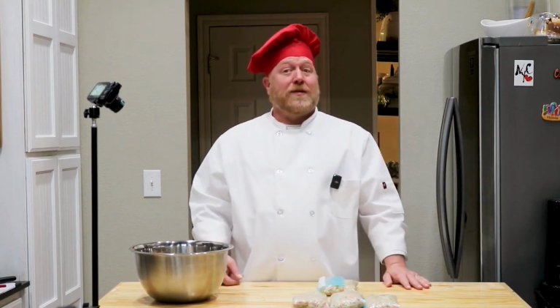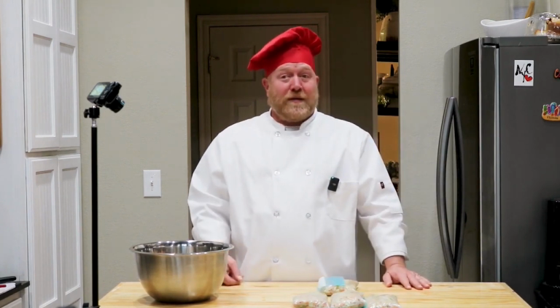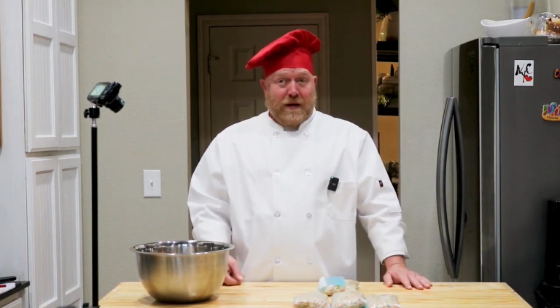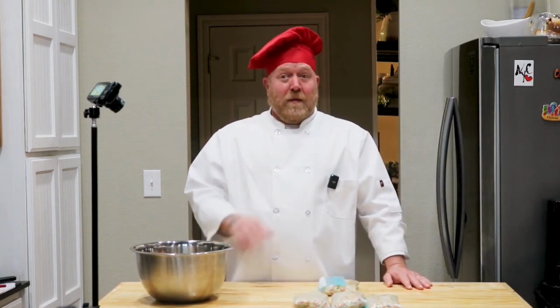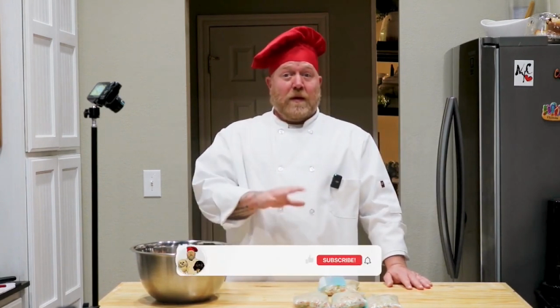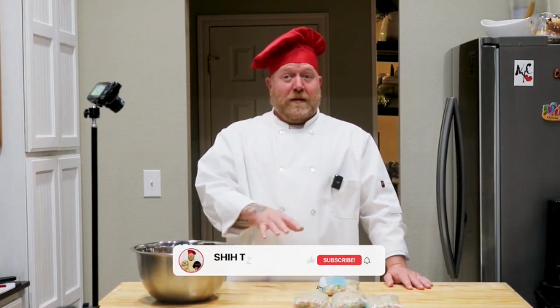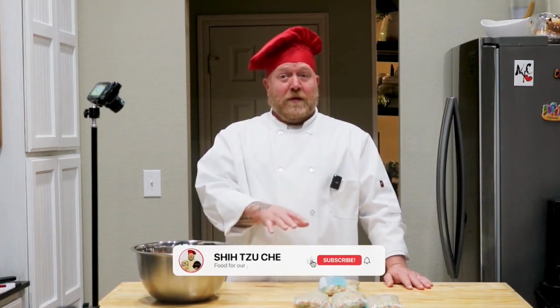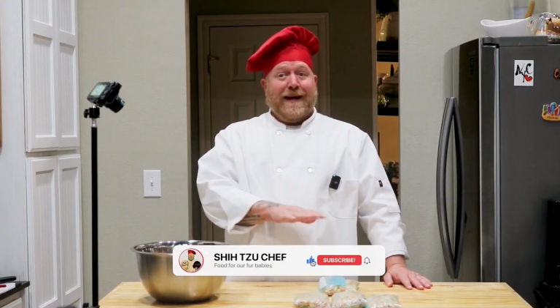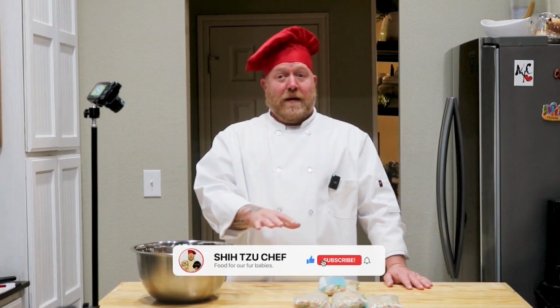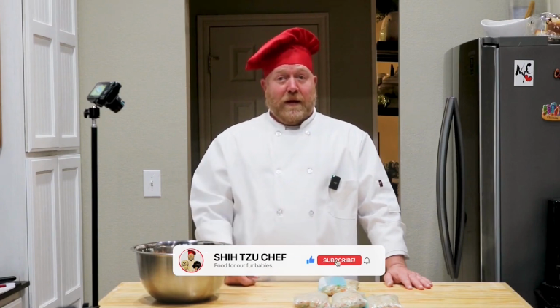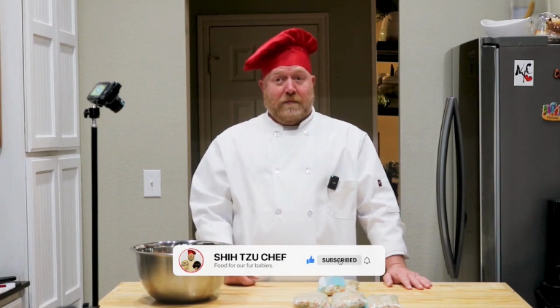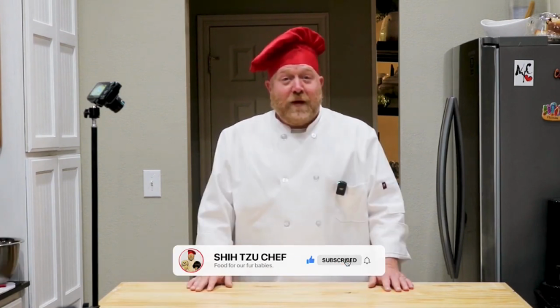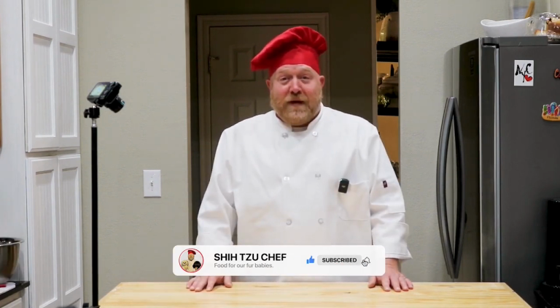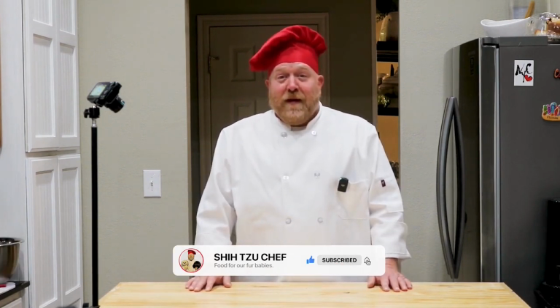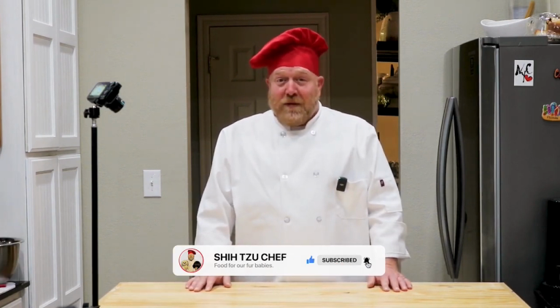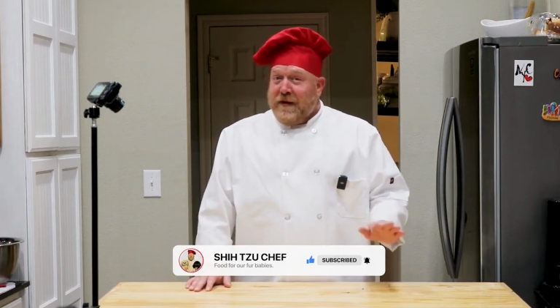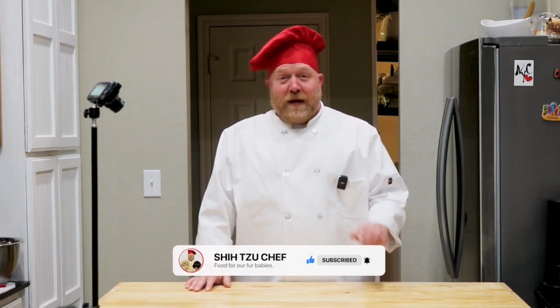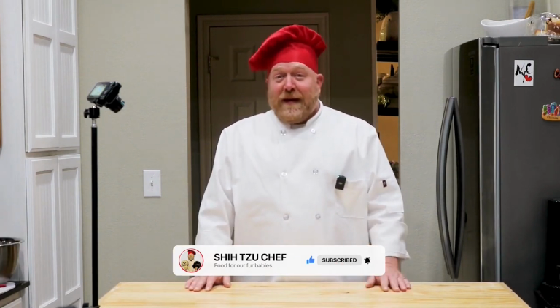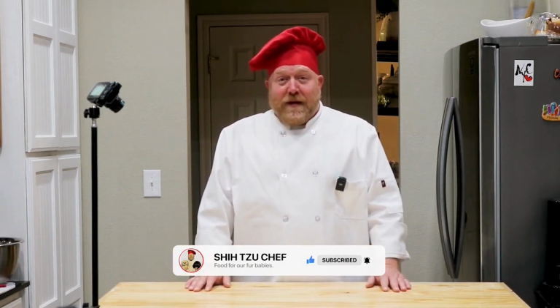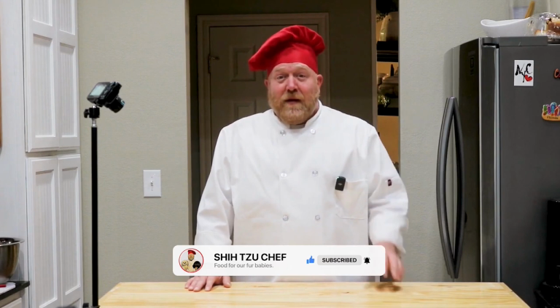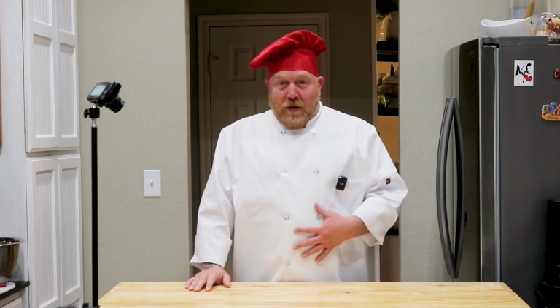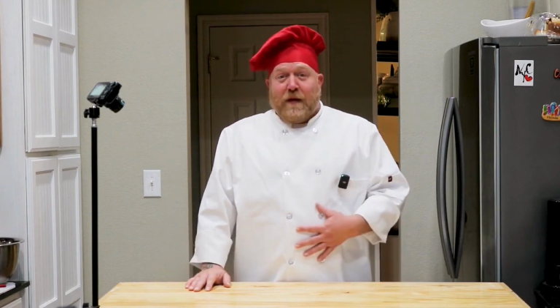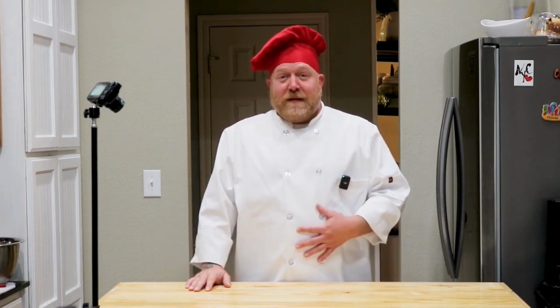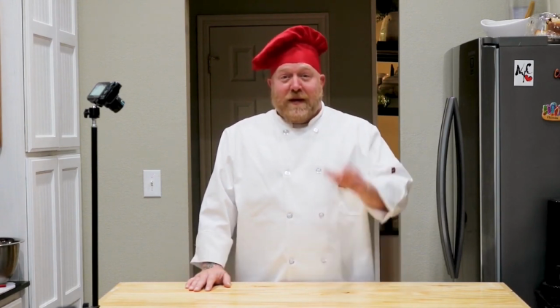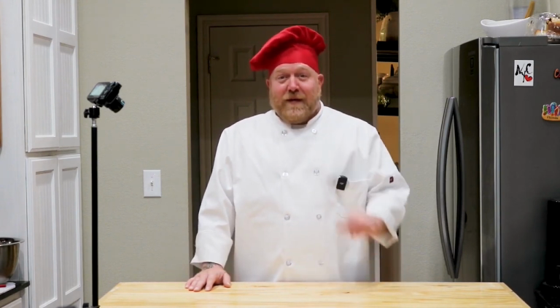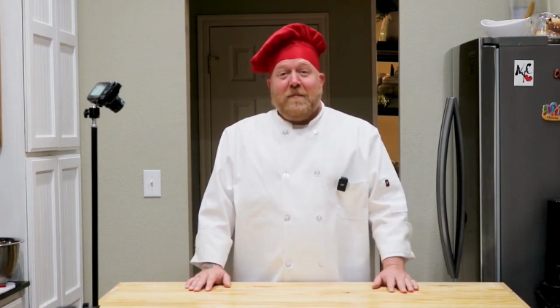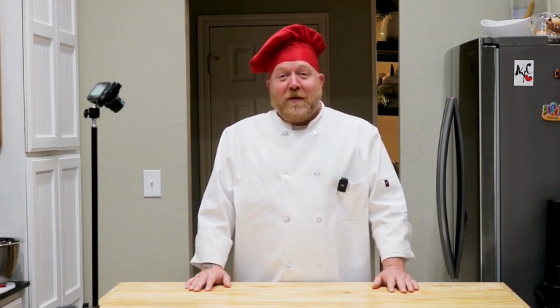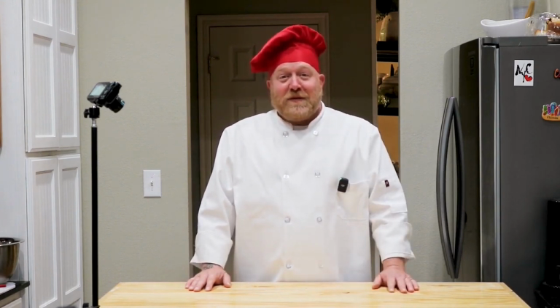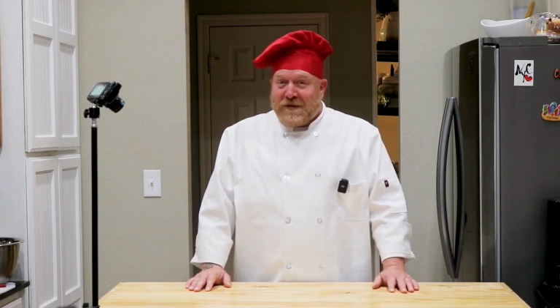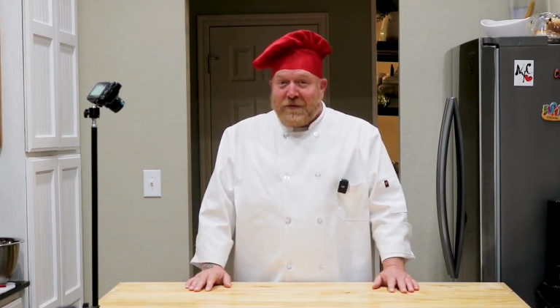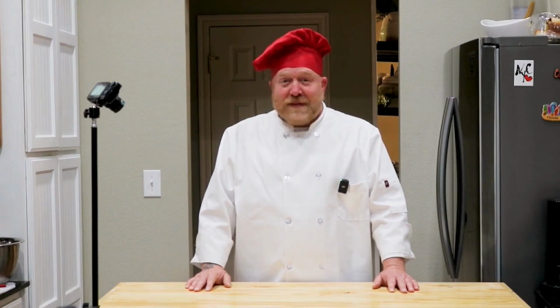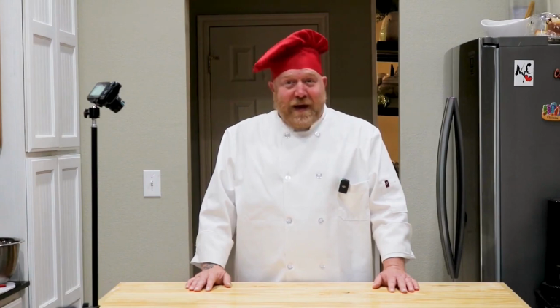Consult your veterinarian before attempting to feed your dog any kind of homemade diet. And there you have it — a meal that's ready, easy to go, good for their upset stomachs, and it'll make them much happier girls. Shih Tzu Chef, signing out.